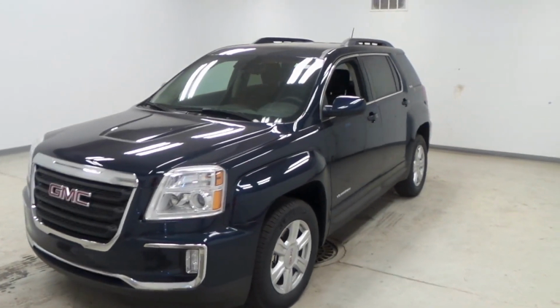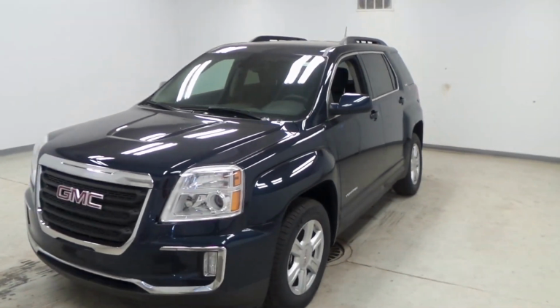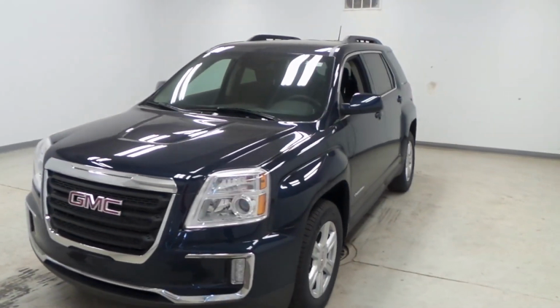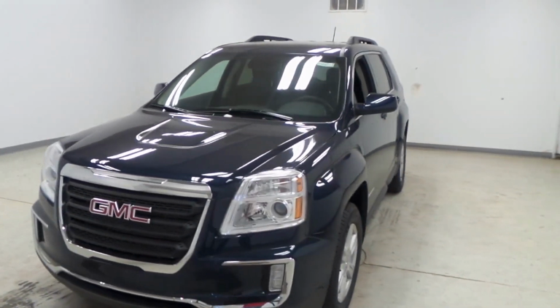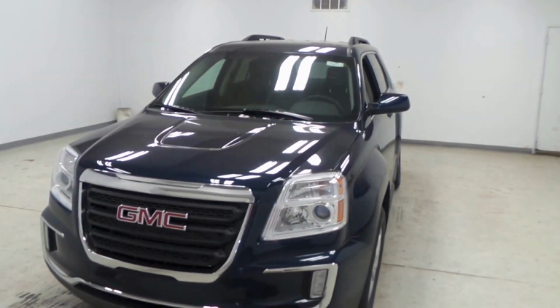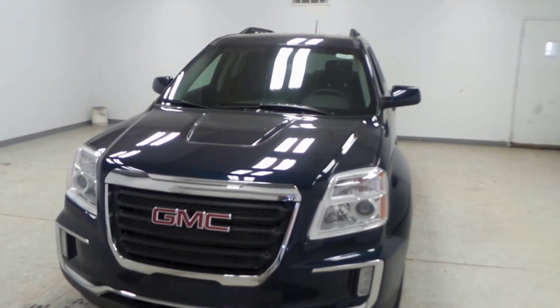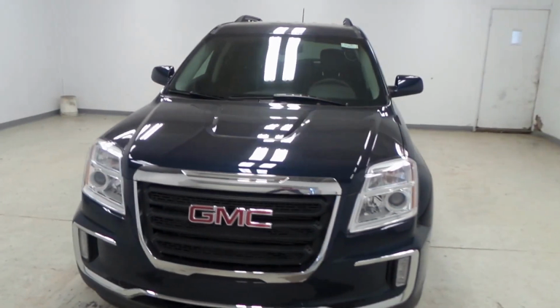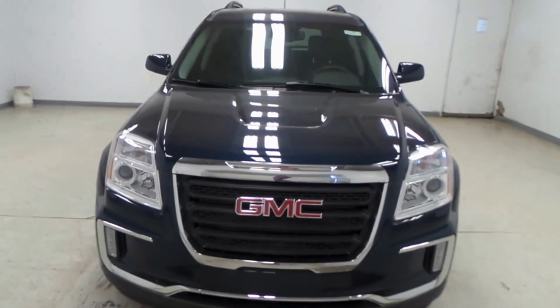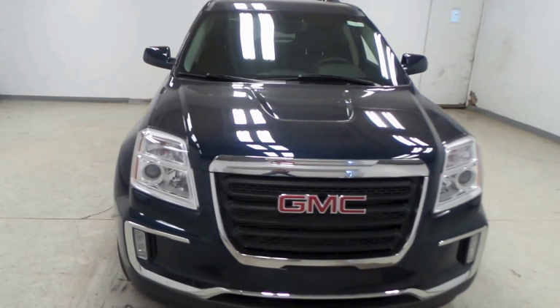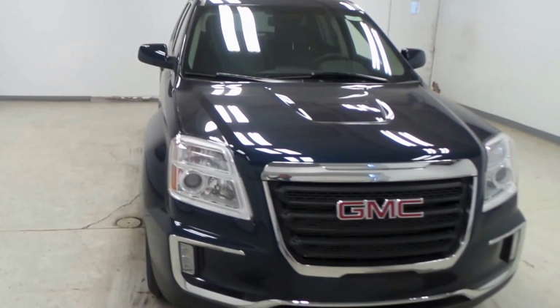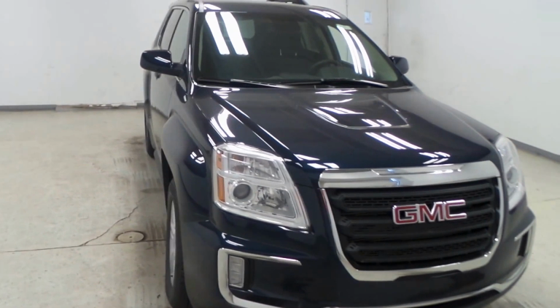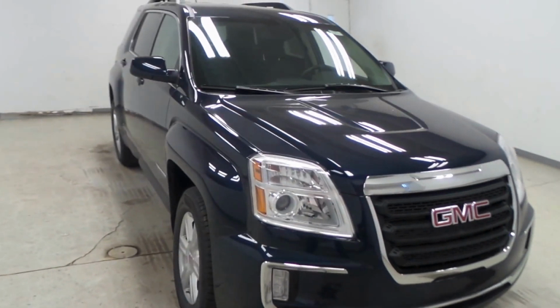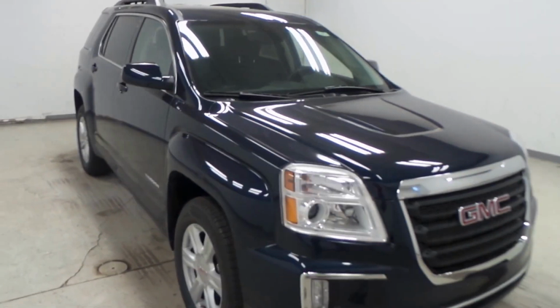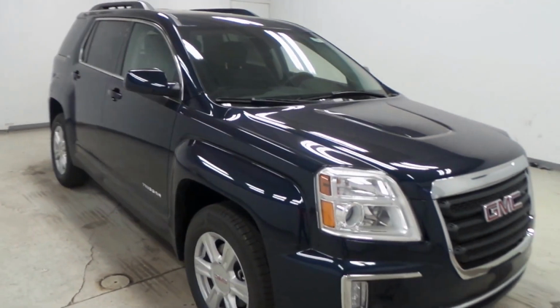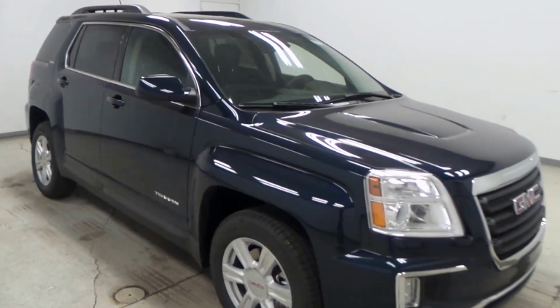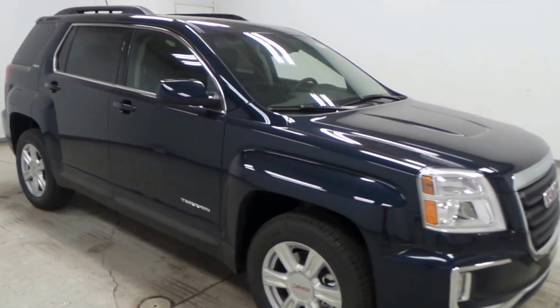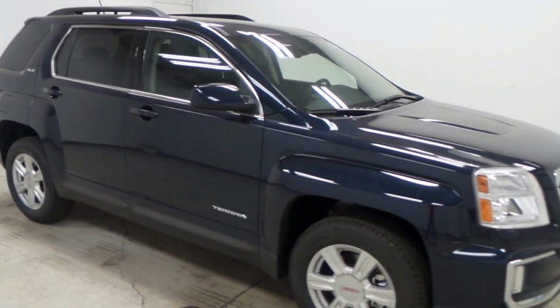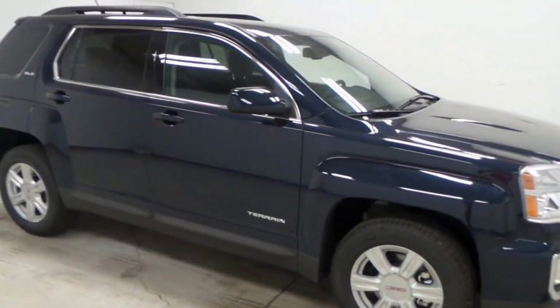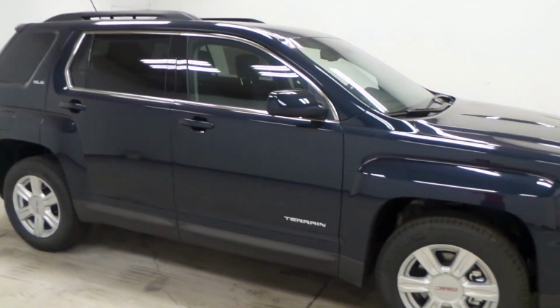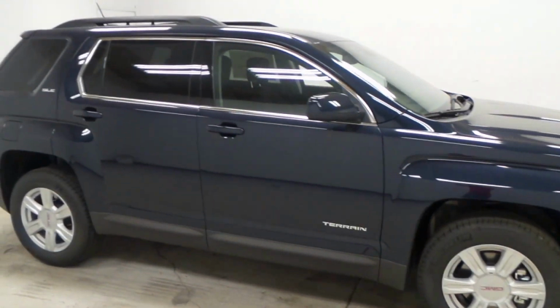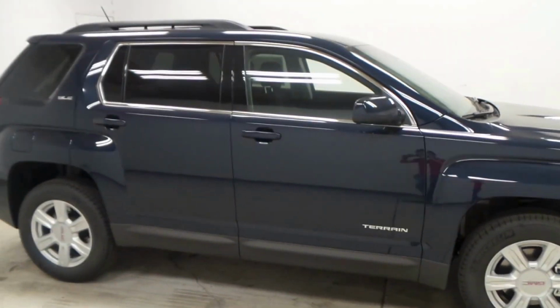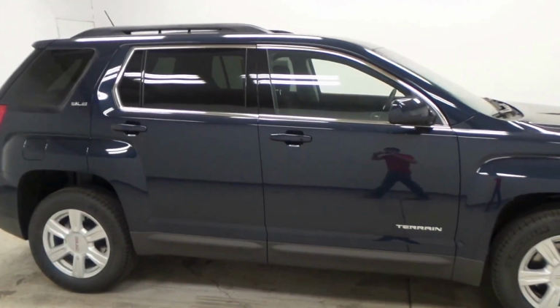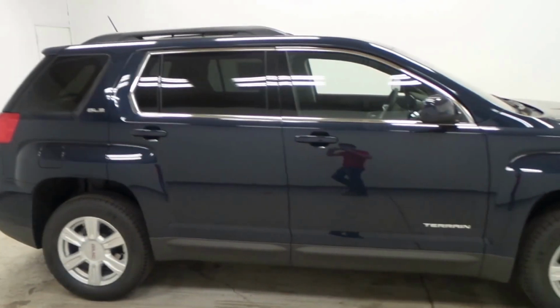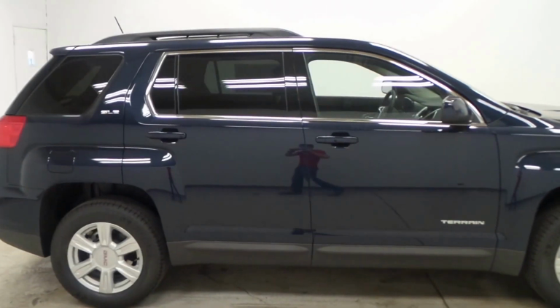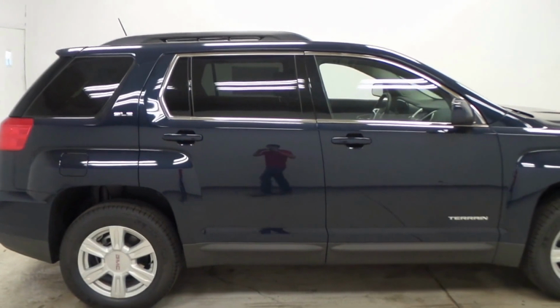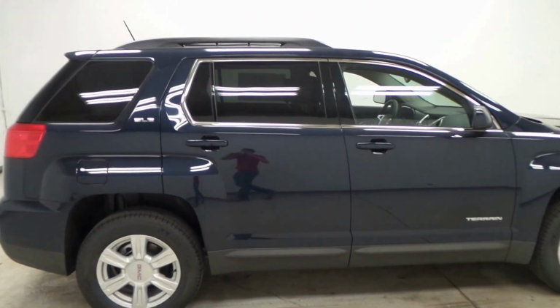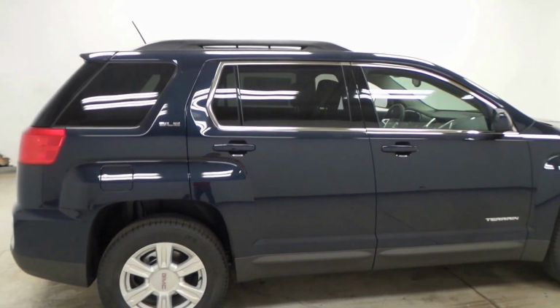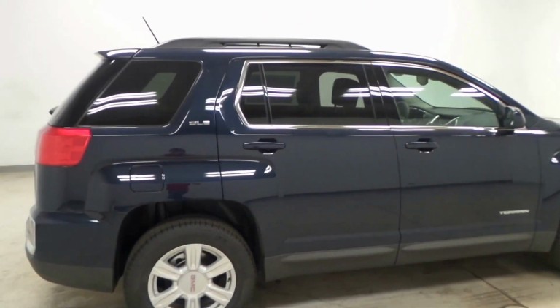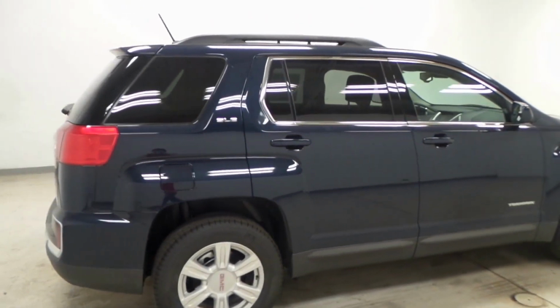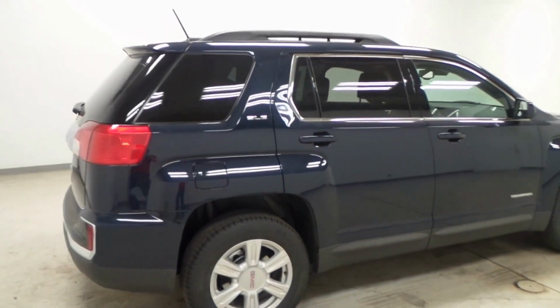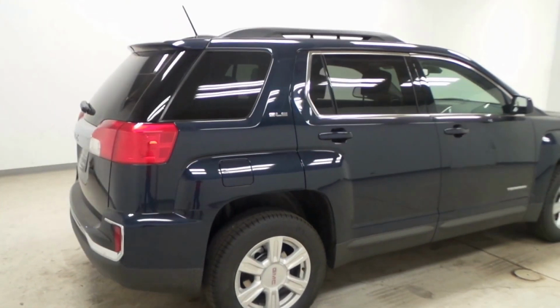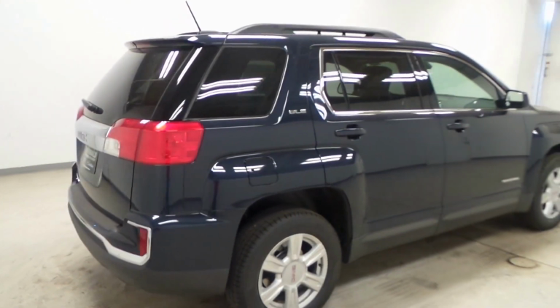Alright, this is the 2016 GMC Terrain. It has the SLE2 trim, so that means it has tons of features.